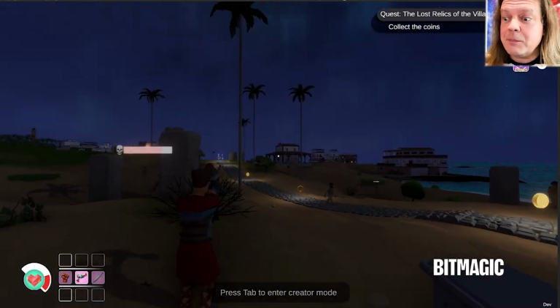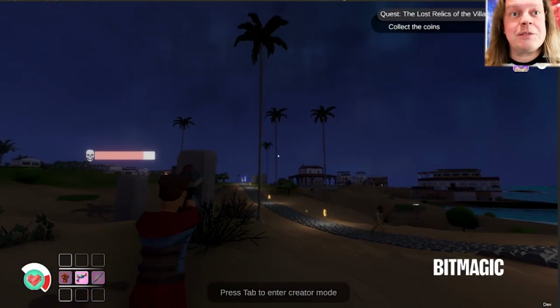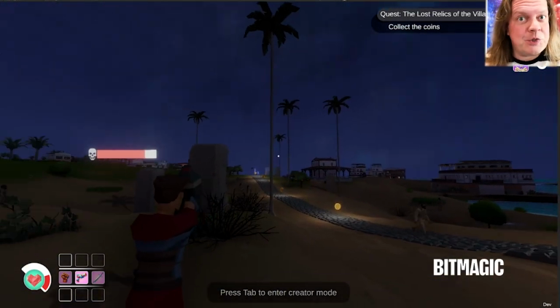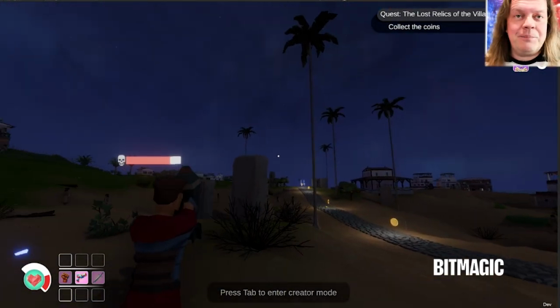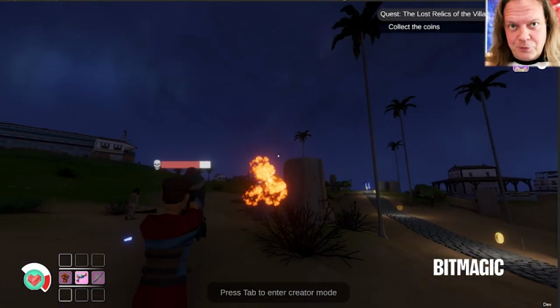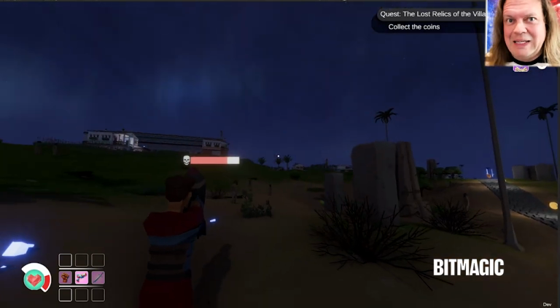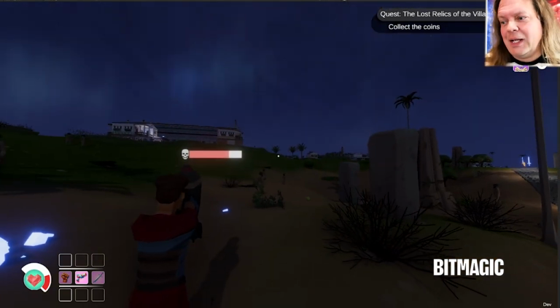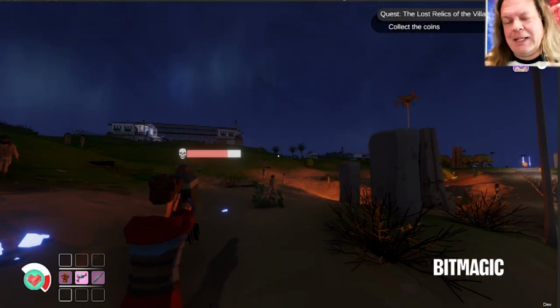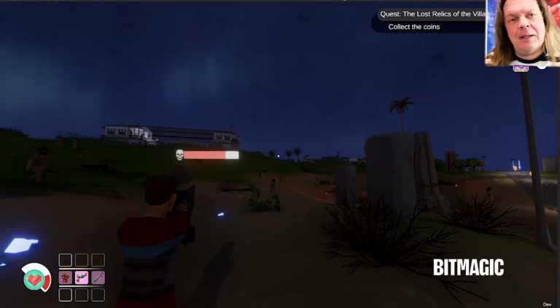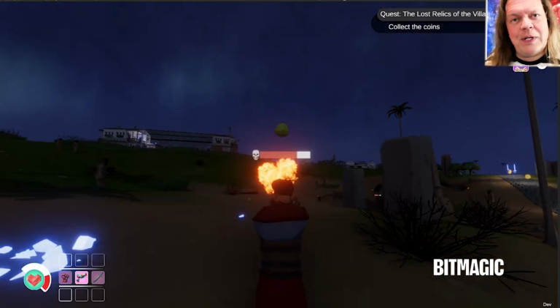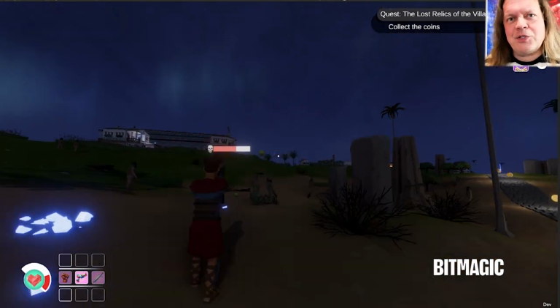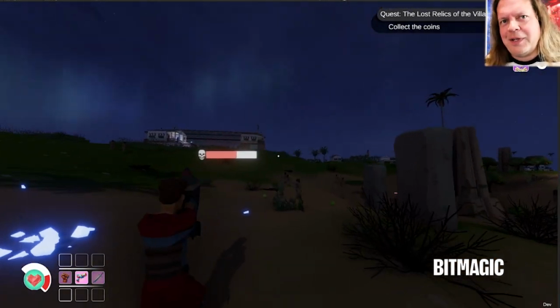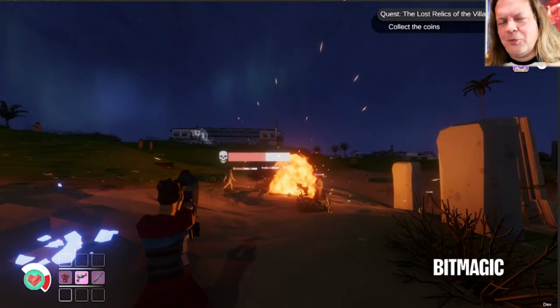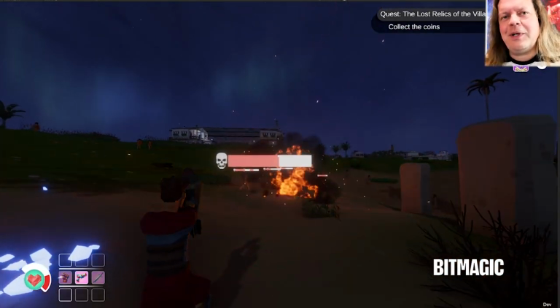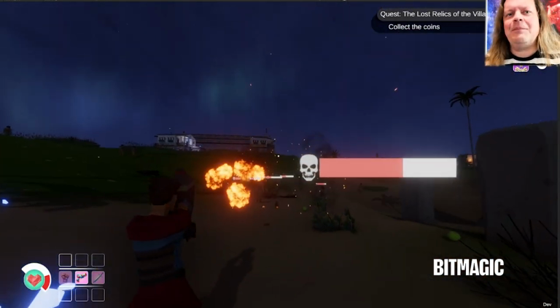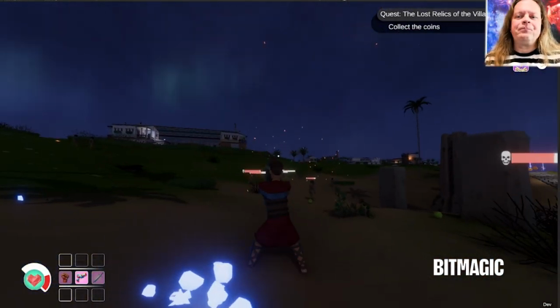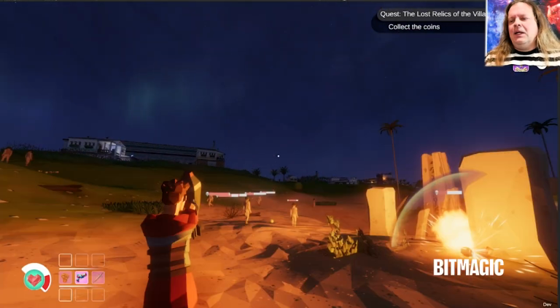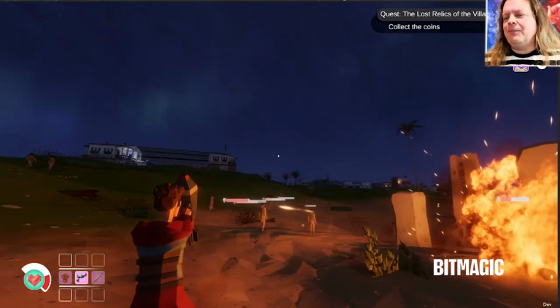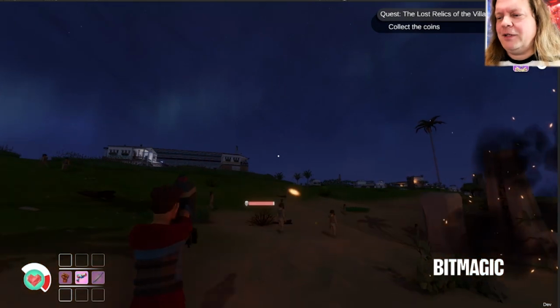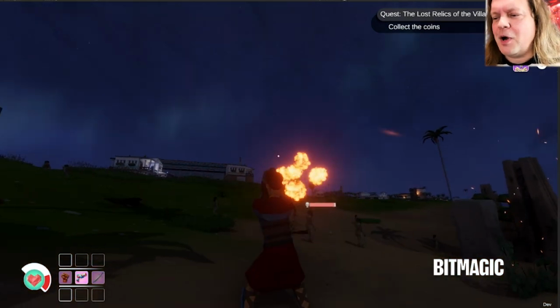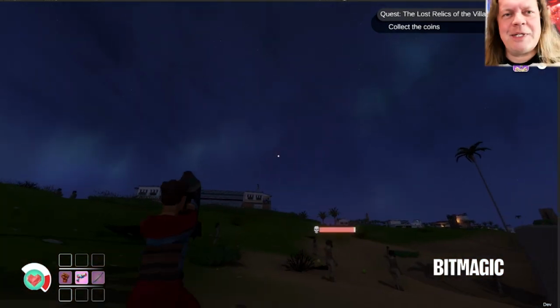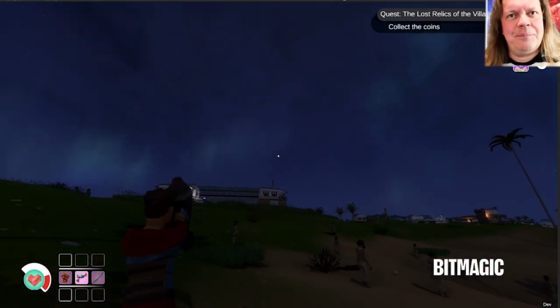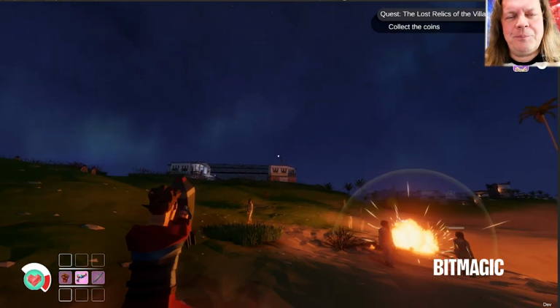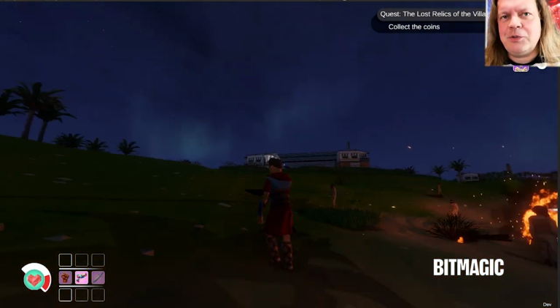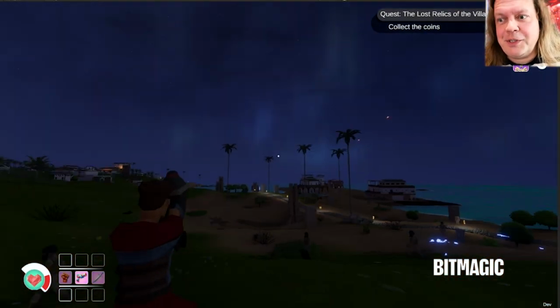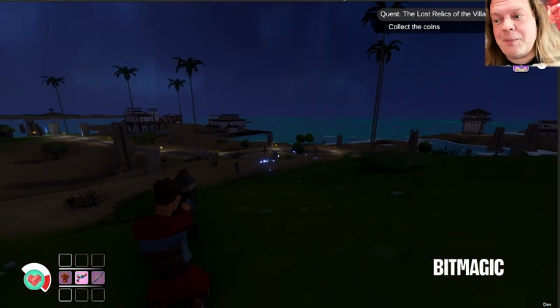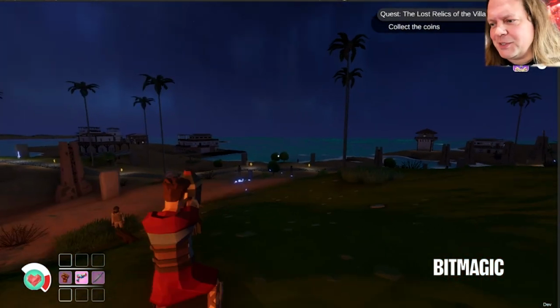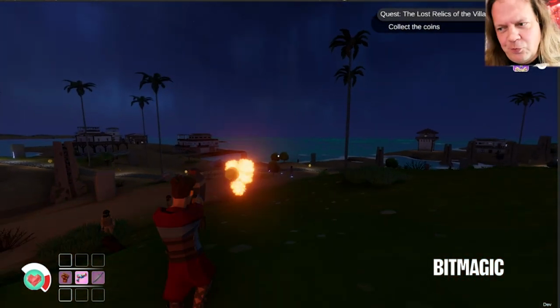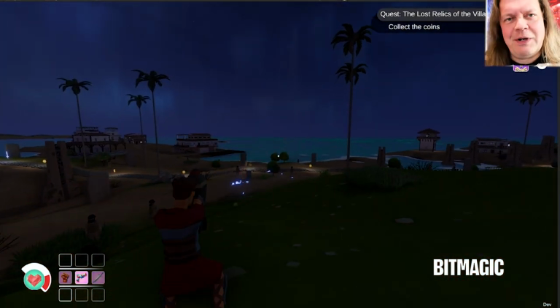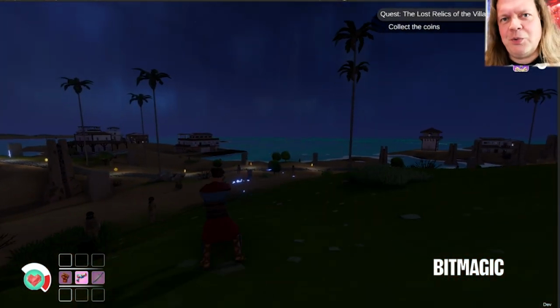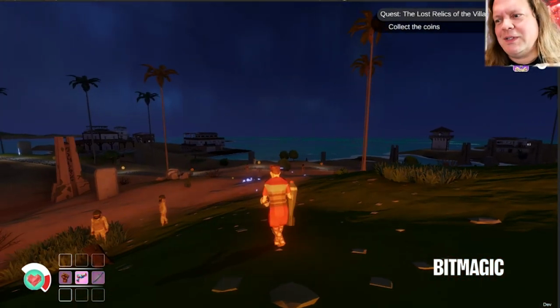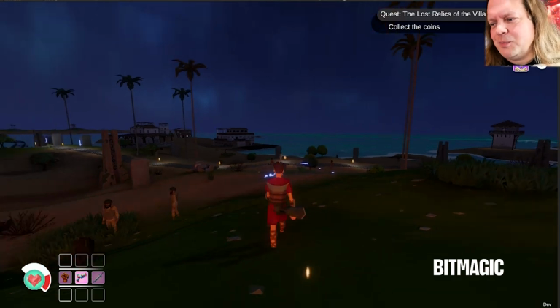You just drop them right there. And when your players are playing the game, they'll find those power-ups and be able to upgrade to the weapons just wherever you wanted them to be.